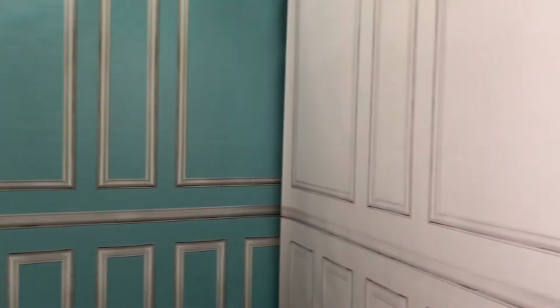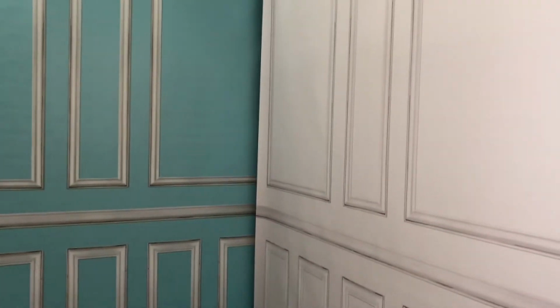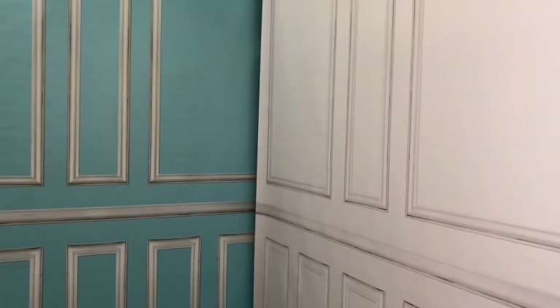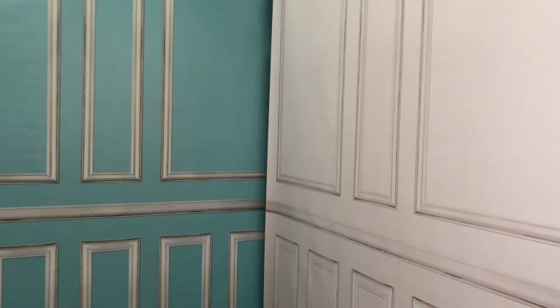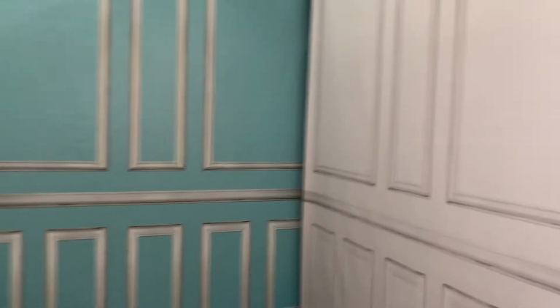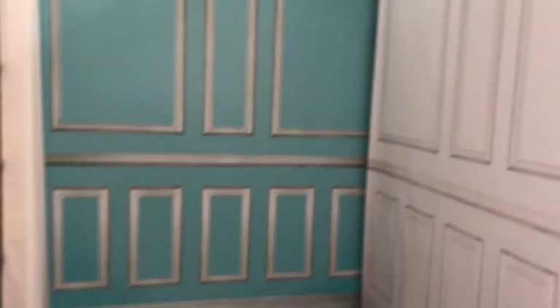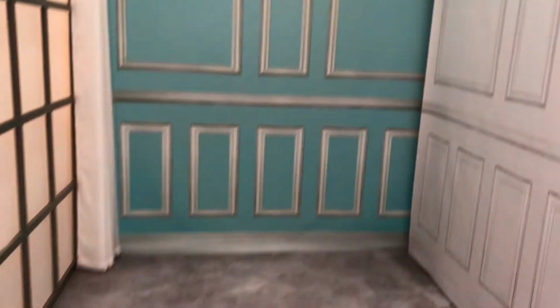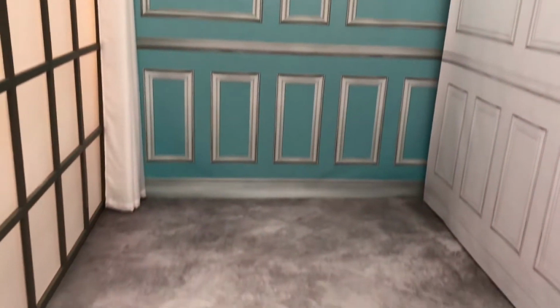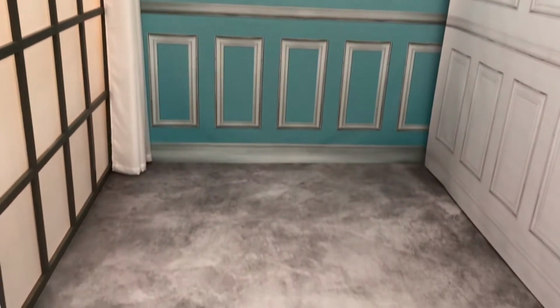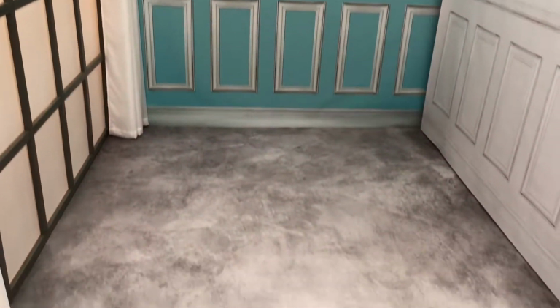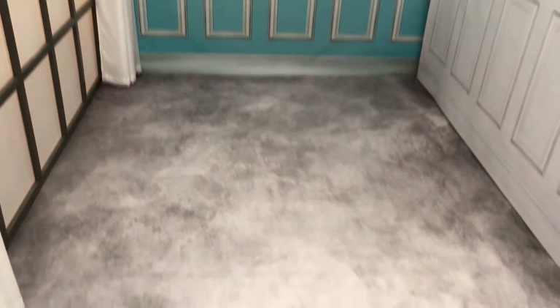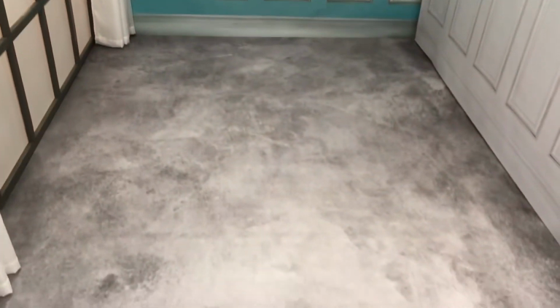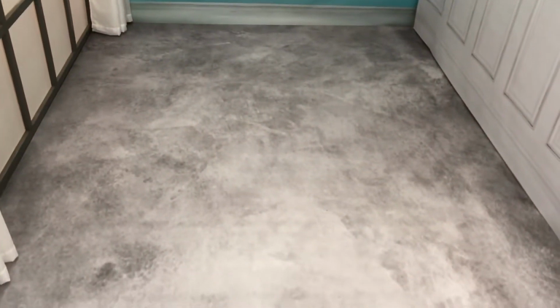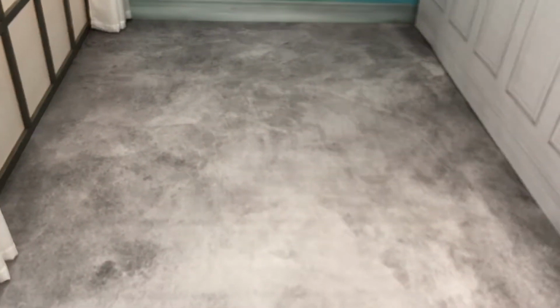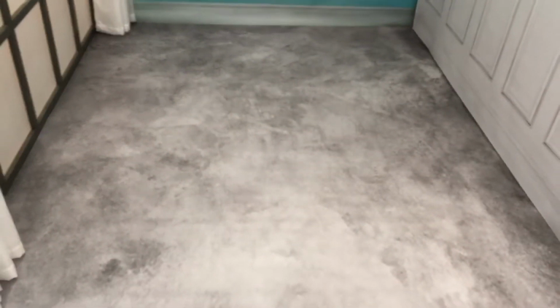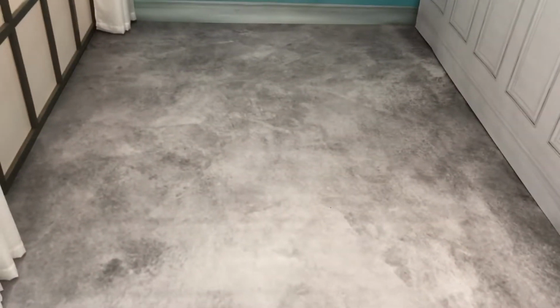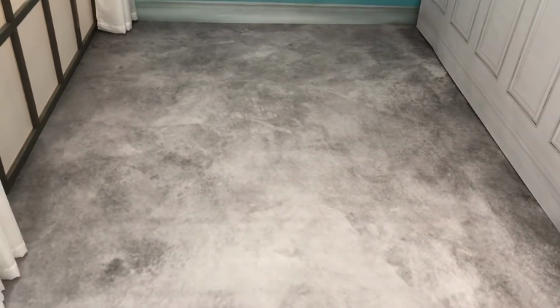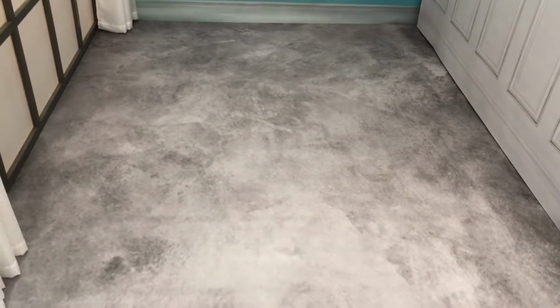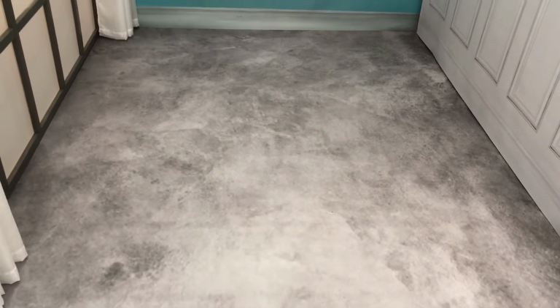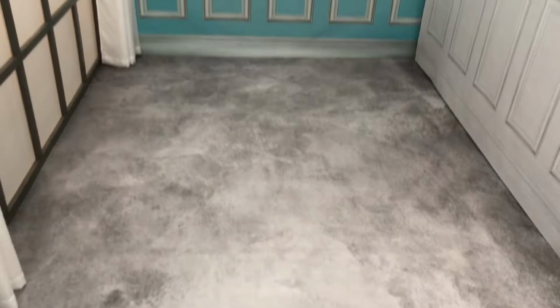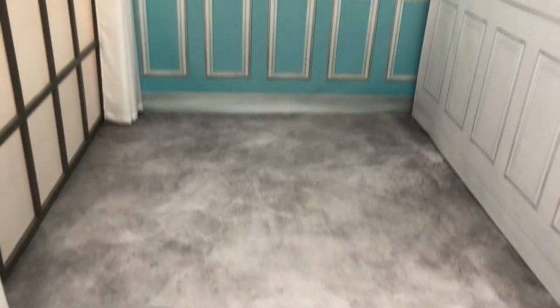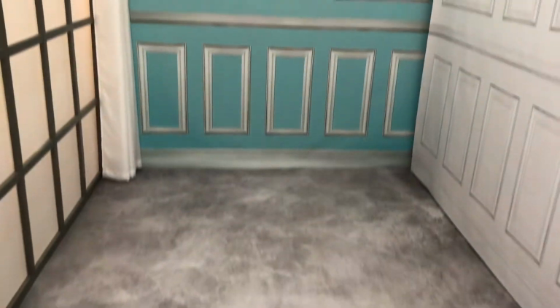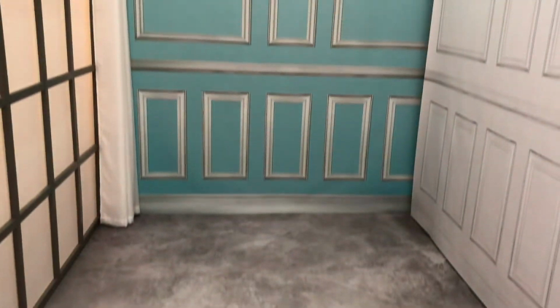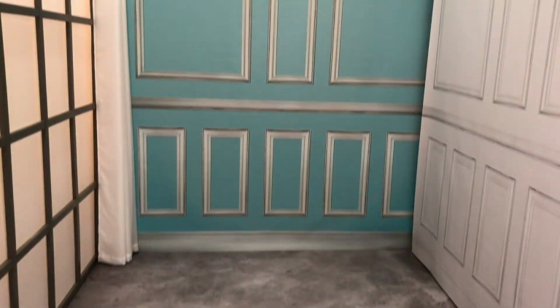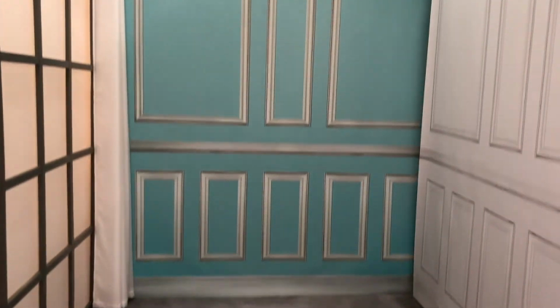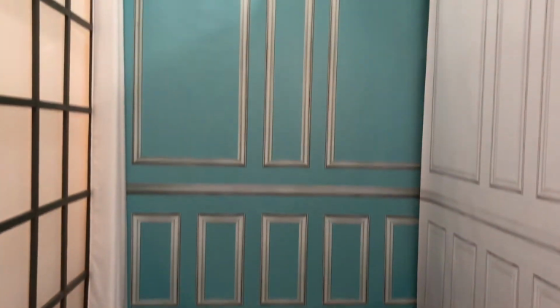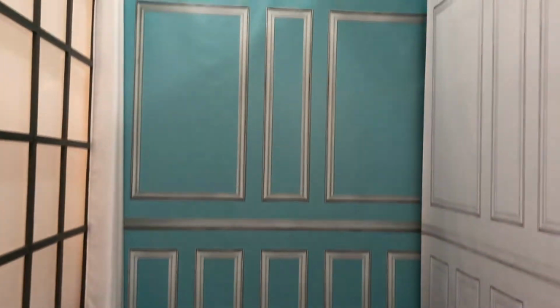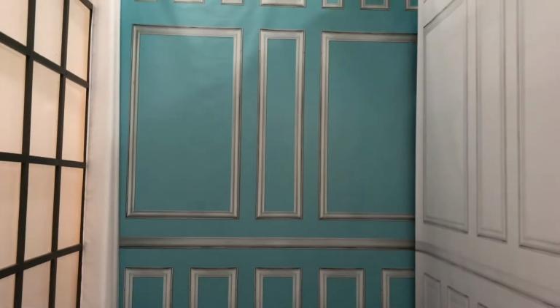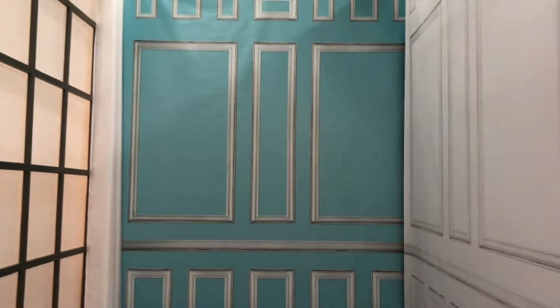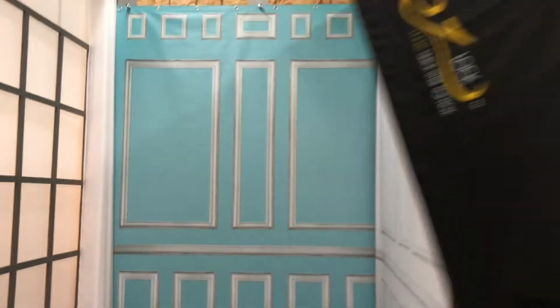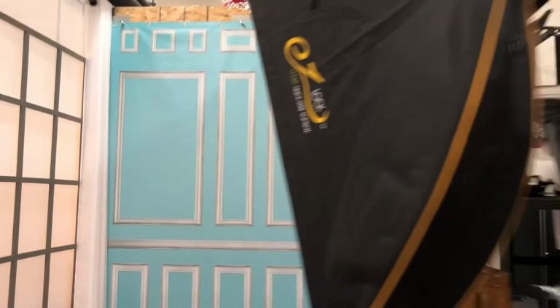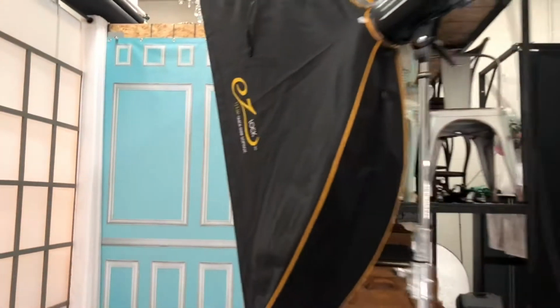I have Panels Blue and Panels White on the right, and I have Soft Master Gray on the floor. Today I'm going to show you how I use Soft Master Gray as a marble floor instead of a backdrop.